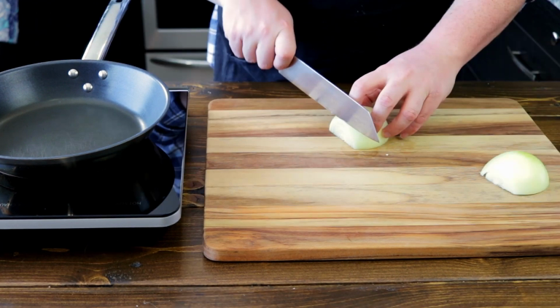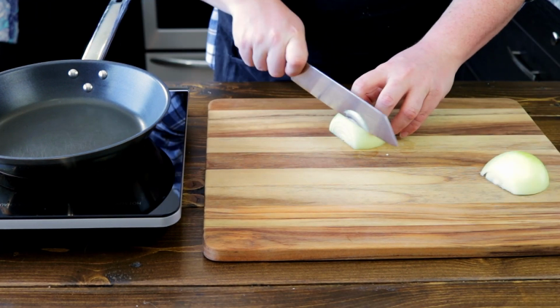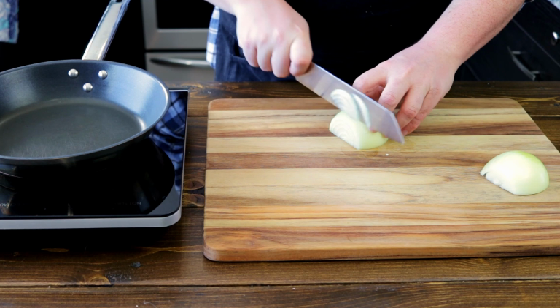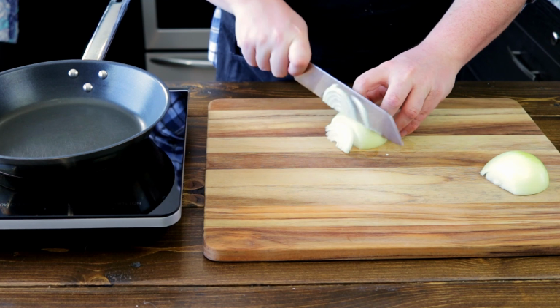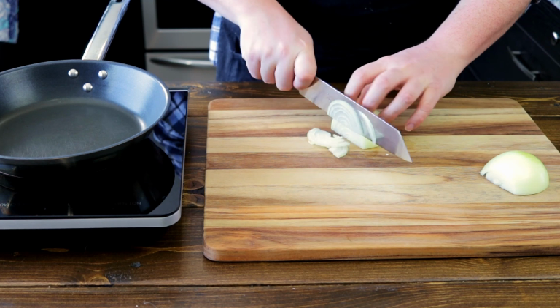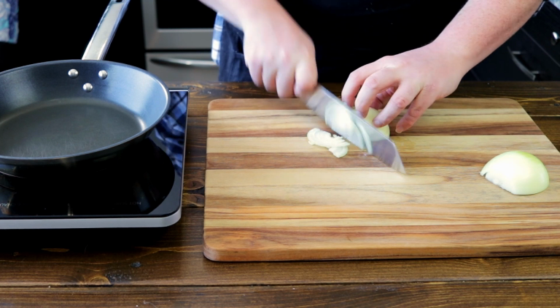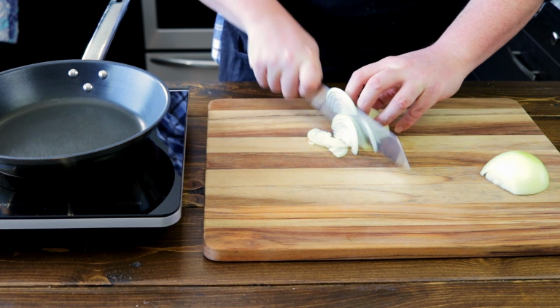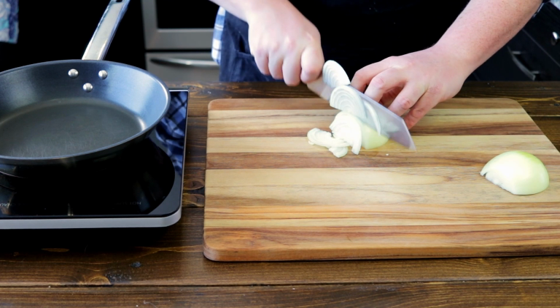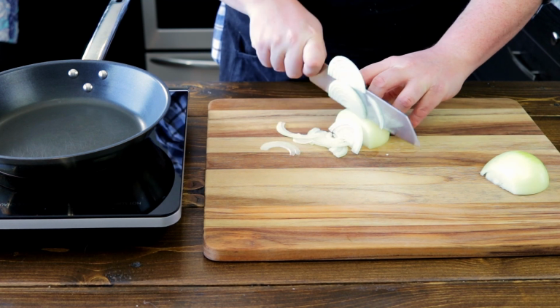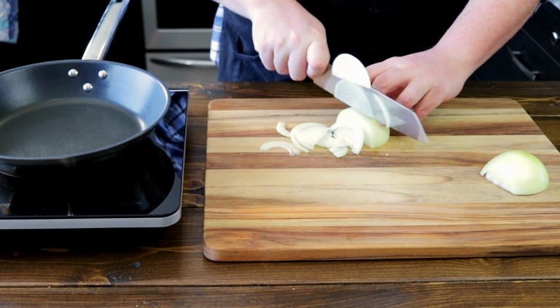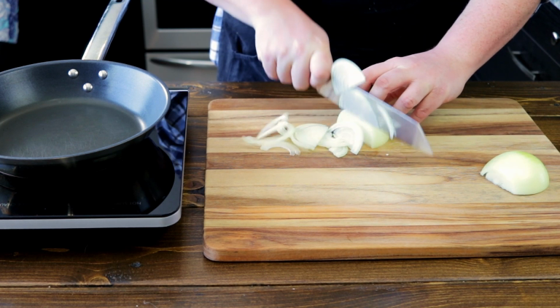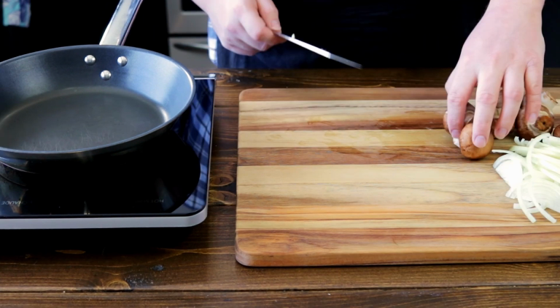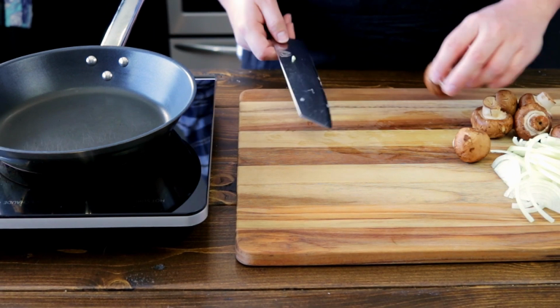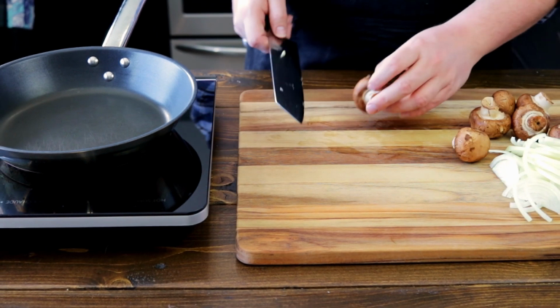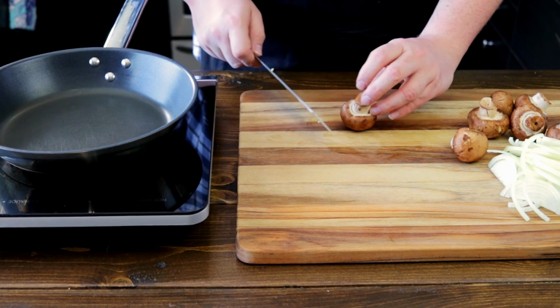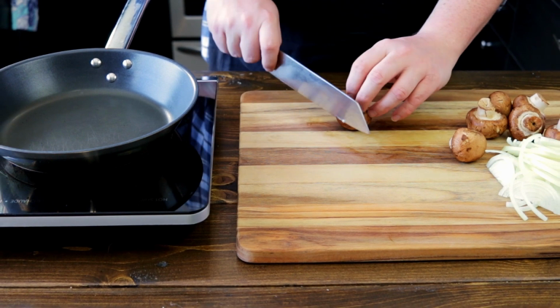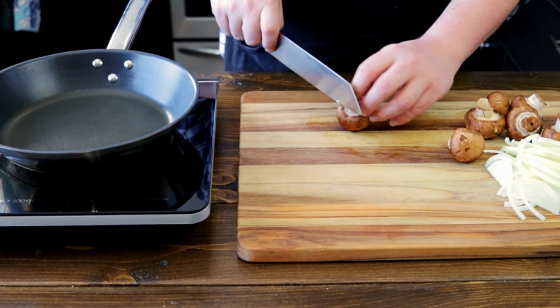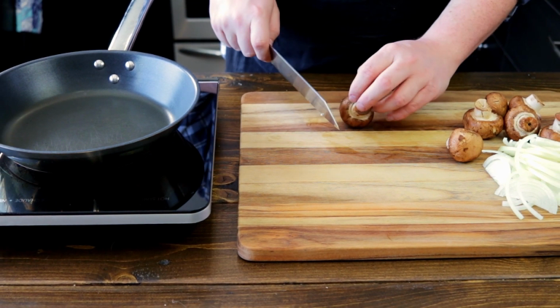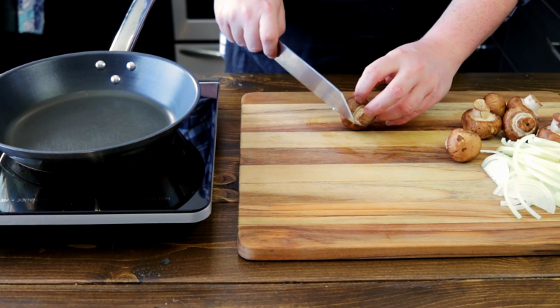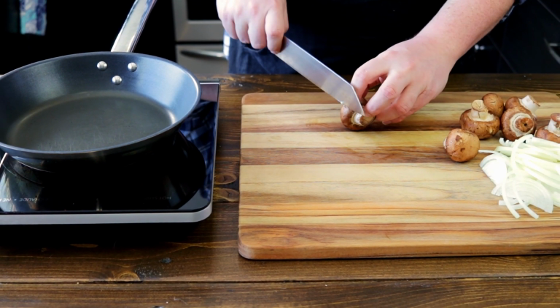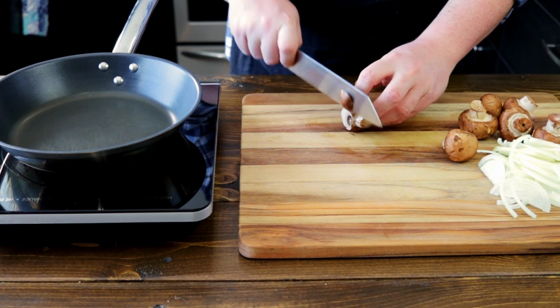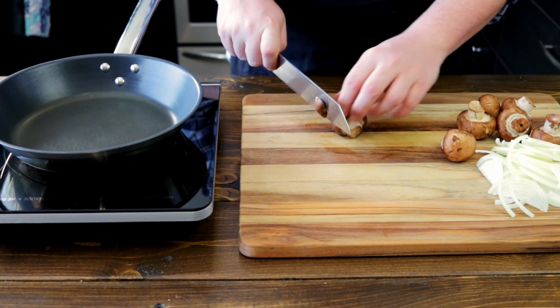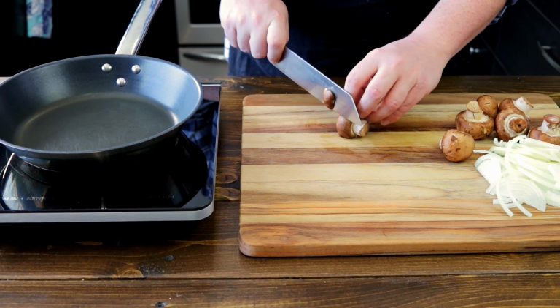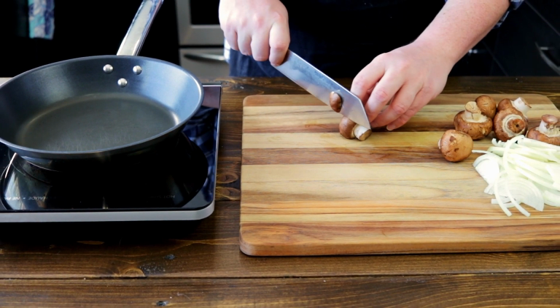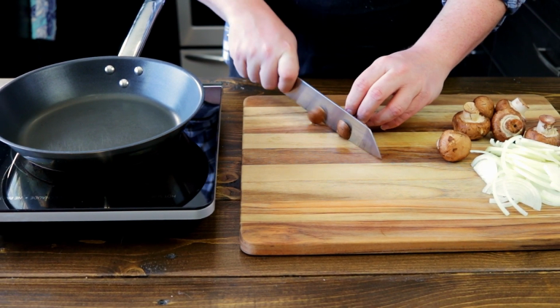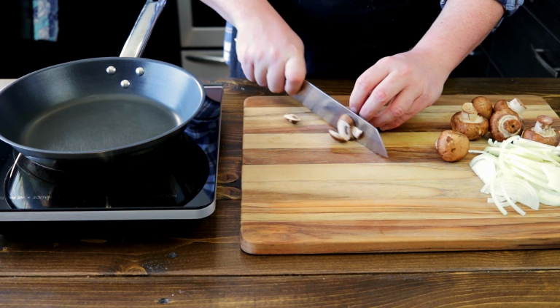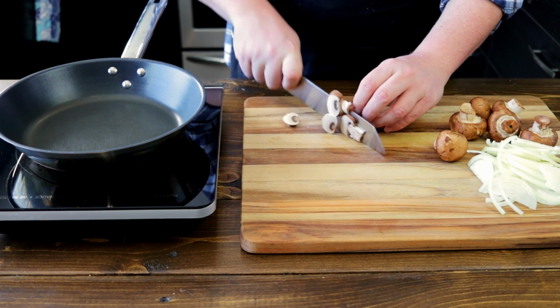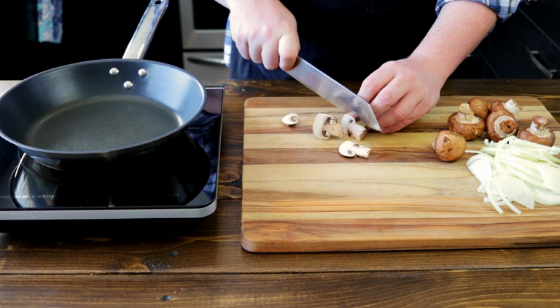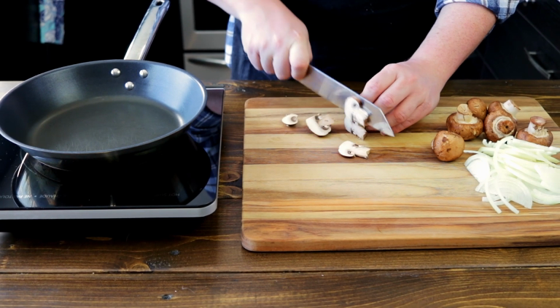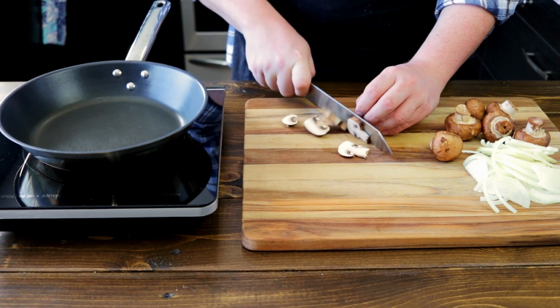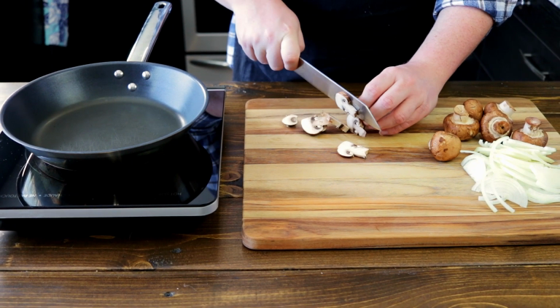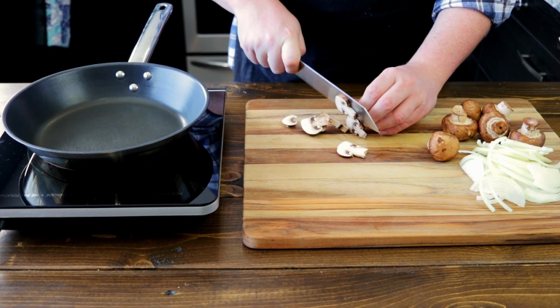First we're going to slice a medium-sized onion in nice thin strips. Remember to keep your fingers tucked in. Make sure you wash your mushrooms — we don't want the dirt in our frittata now do we? Roughly chop these into your desired size. If you chop them in half, you'll have a nice flat surface to keep them from rolling around.